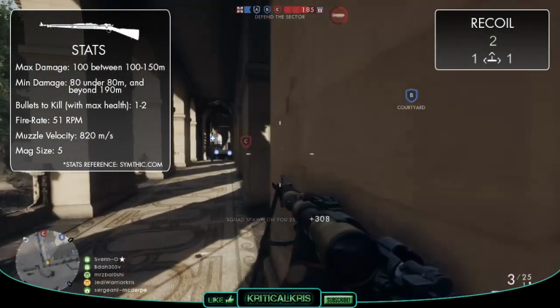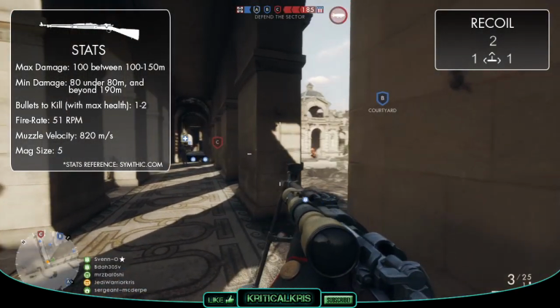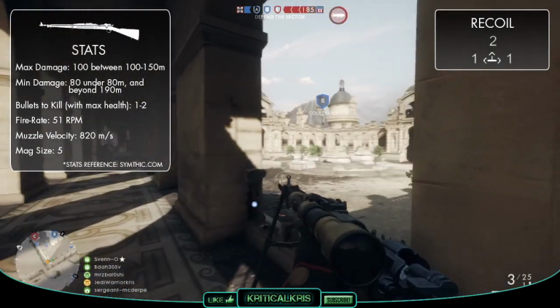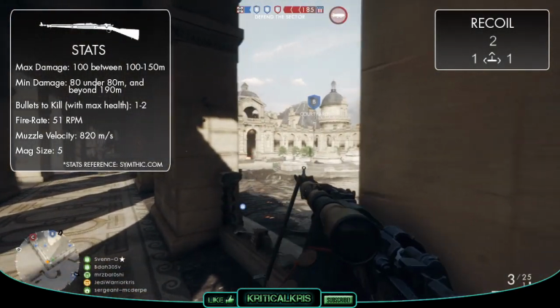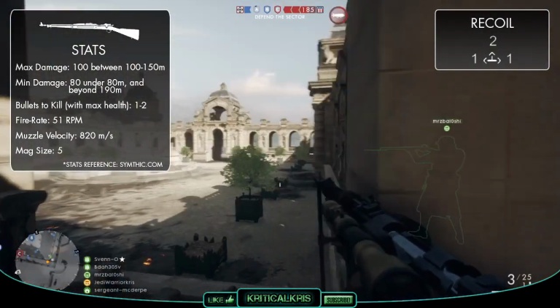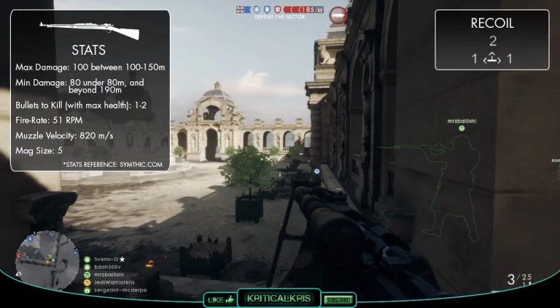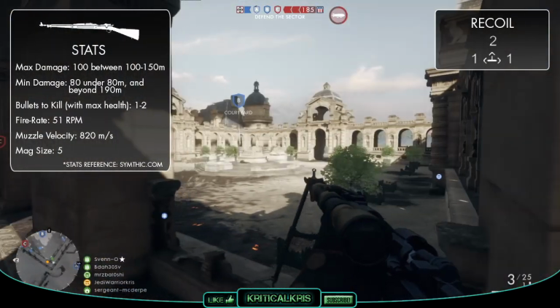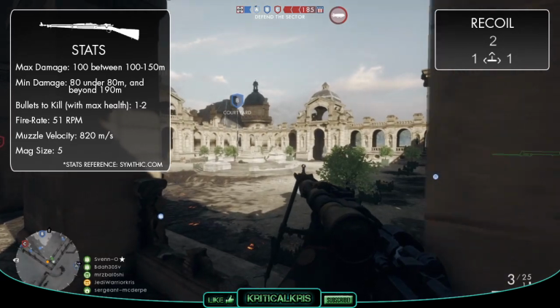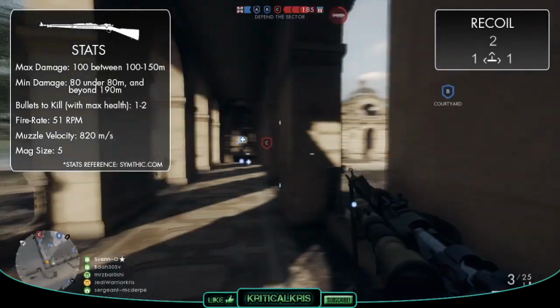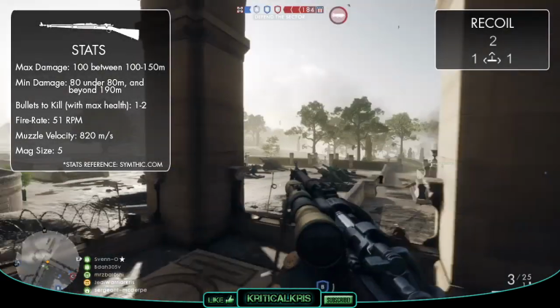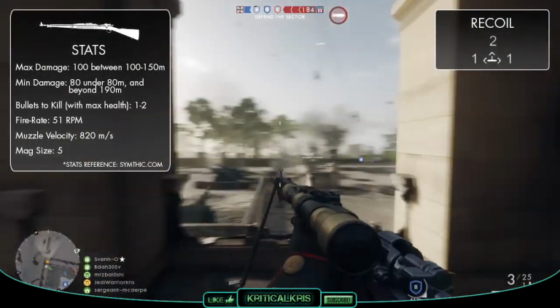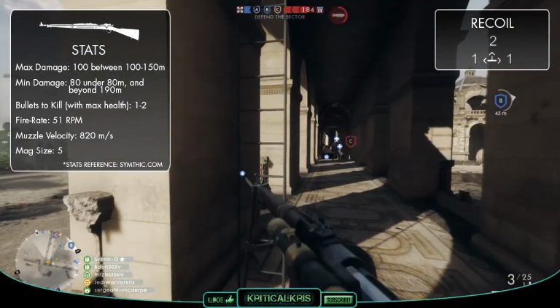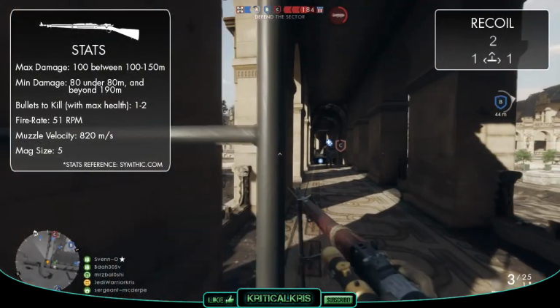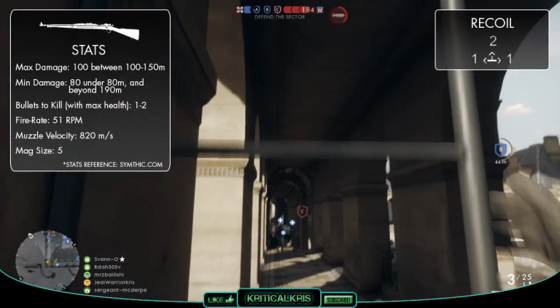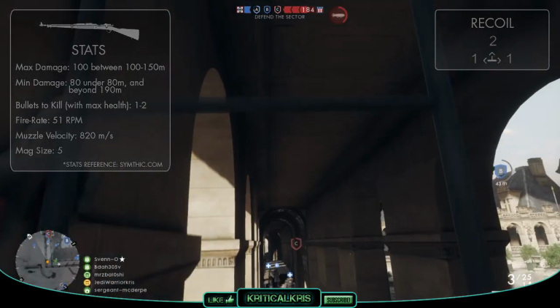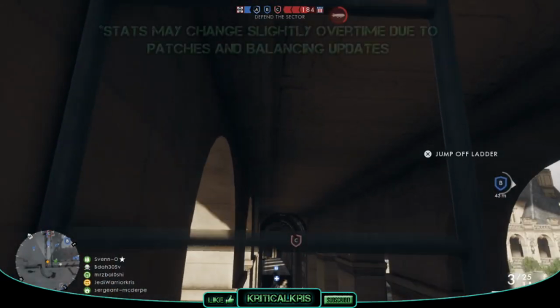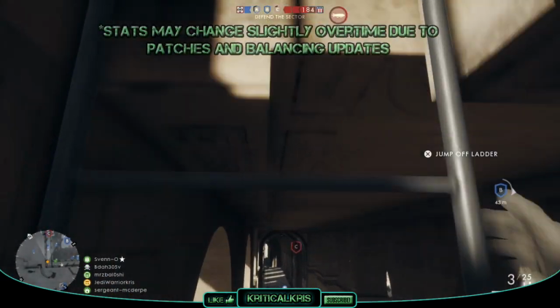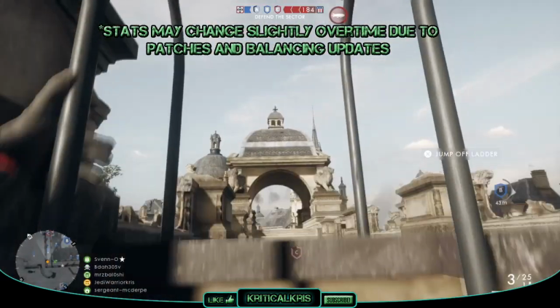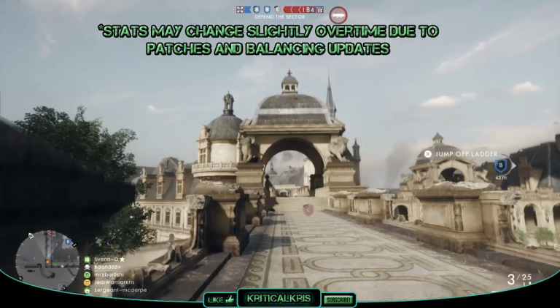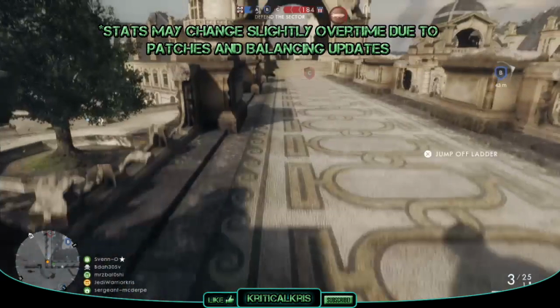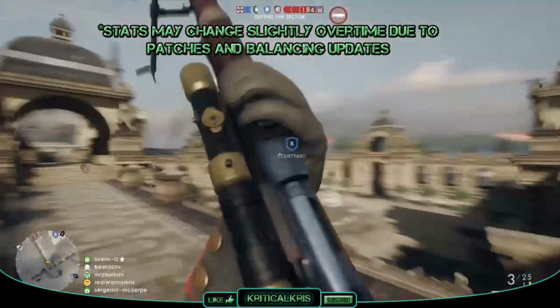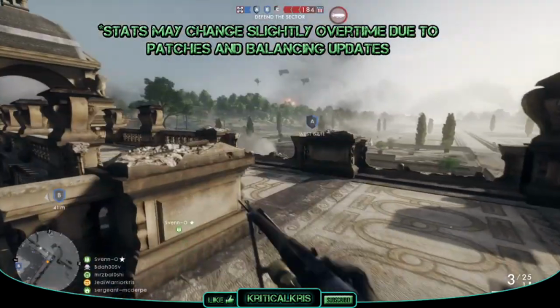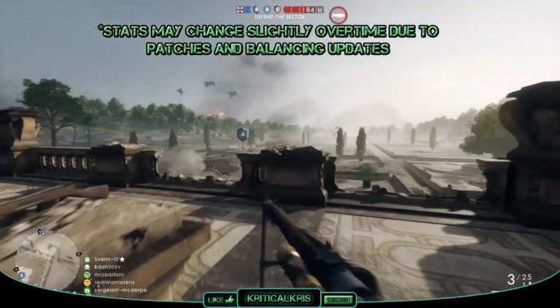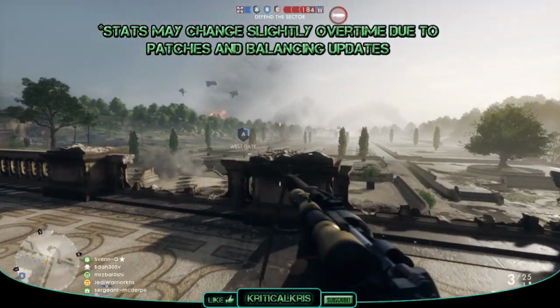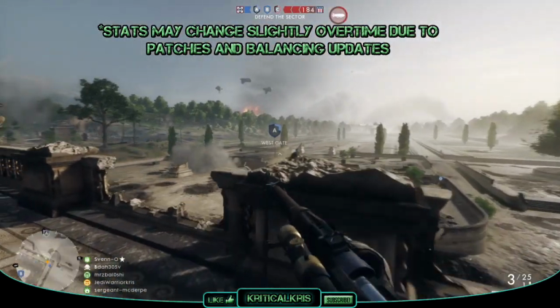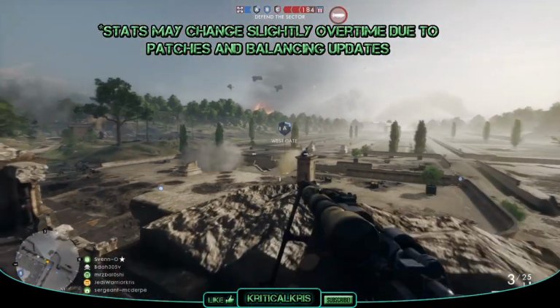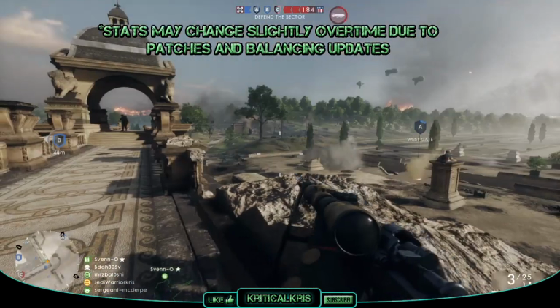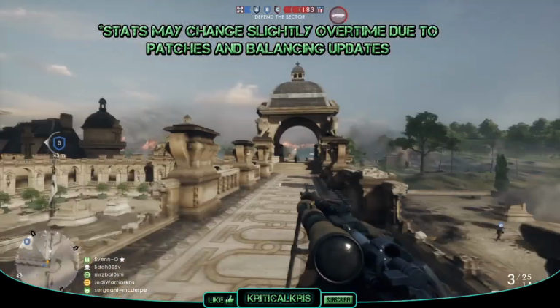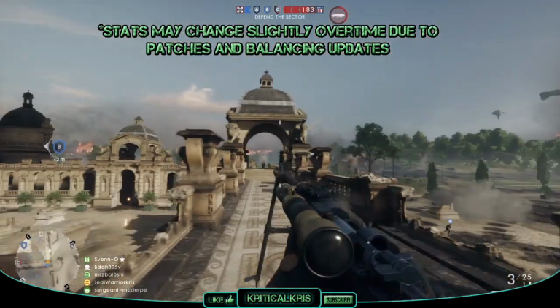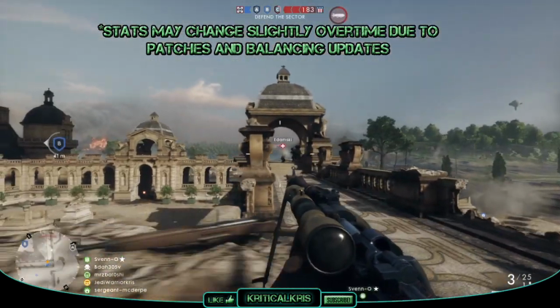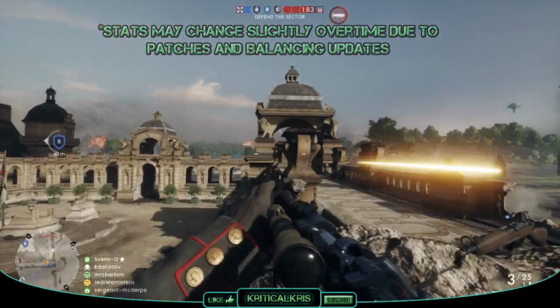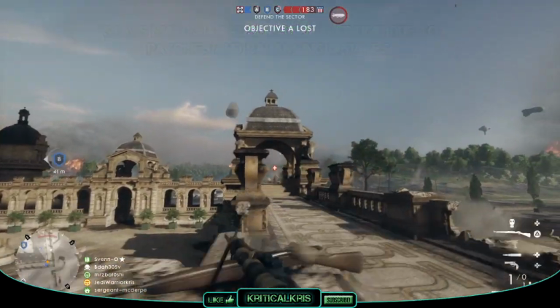The main difference between the M1903 and the other rifles is its ability to deal with opponents better at those longer distances, but apart from a few minor alterations it's not exactly miles apart from the Gewehr 98, statistically.